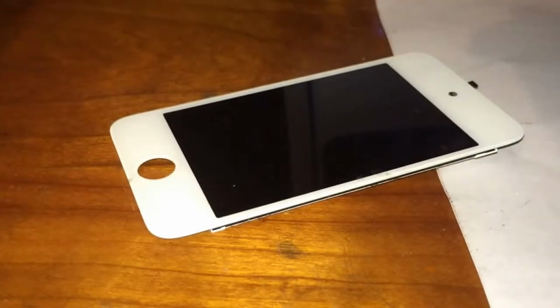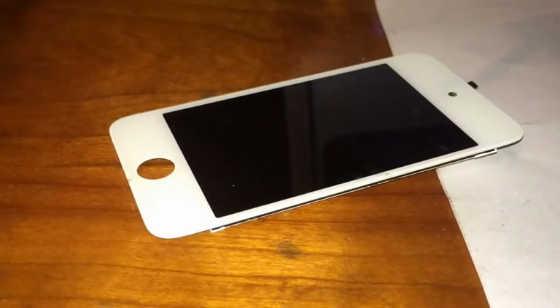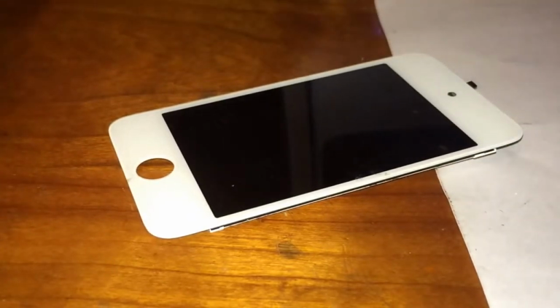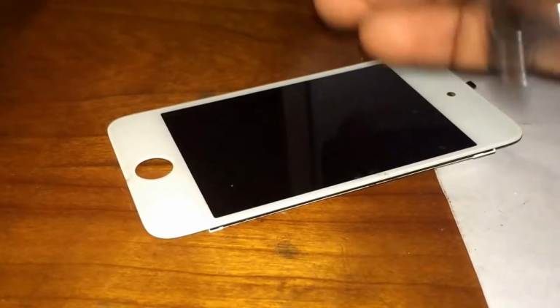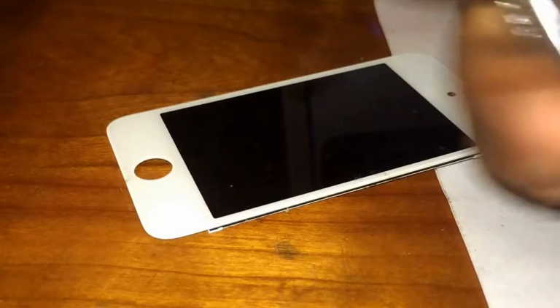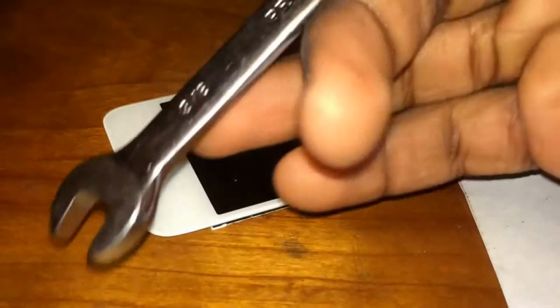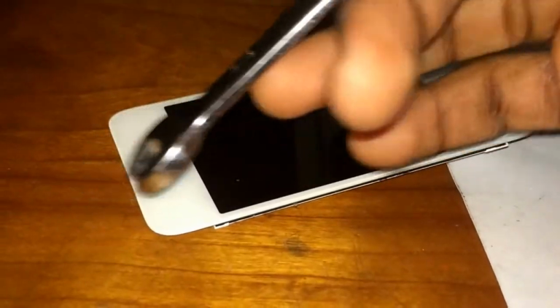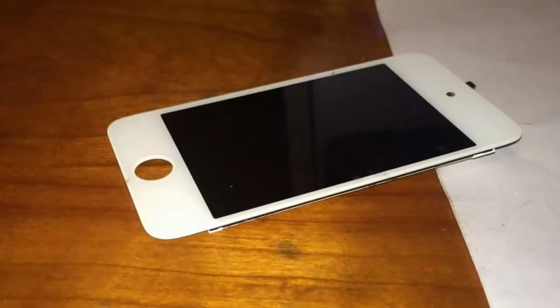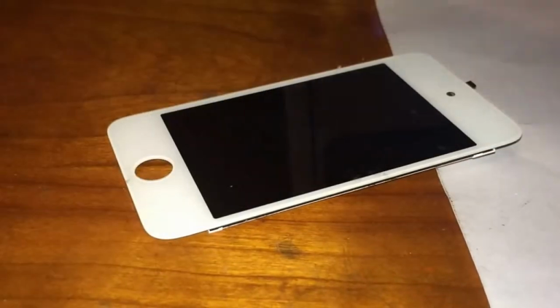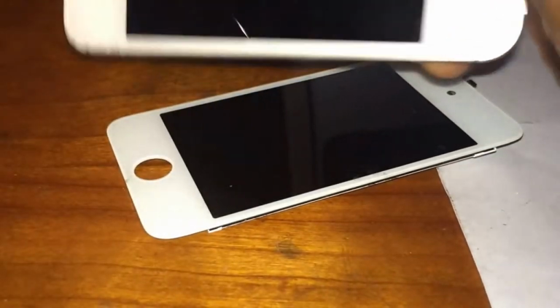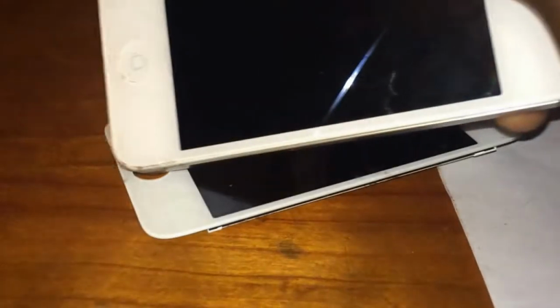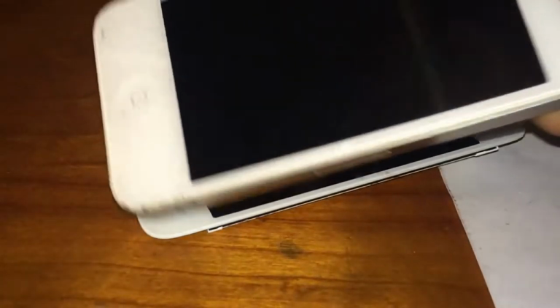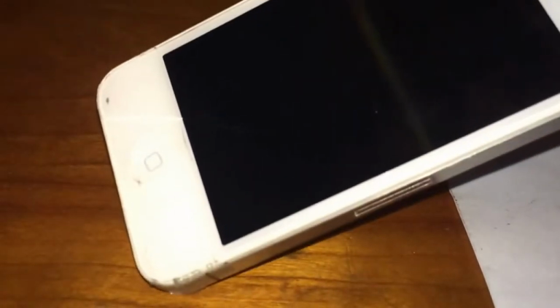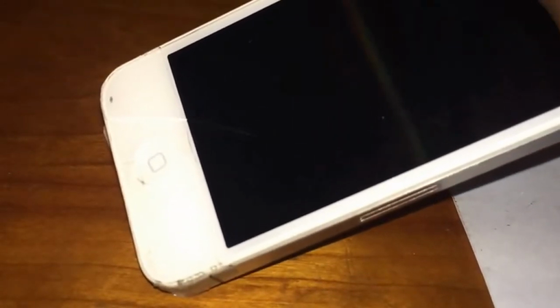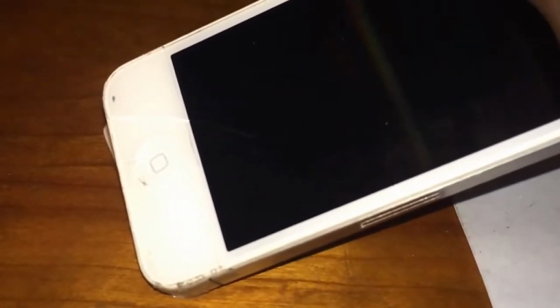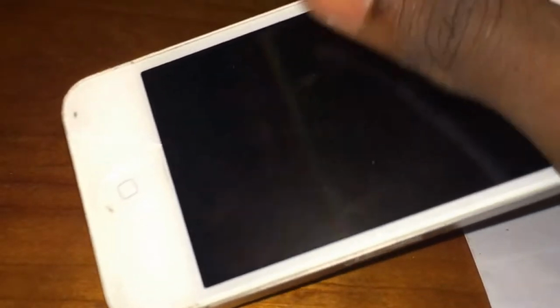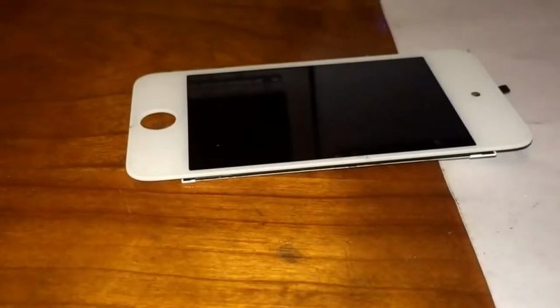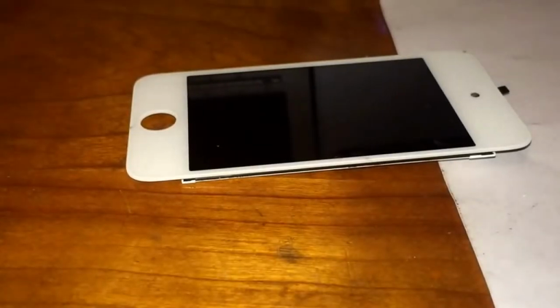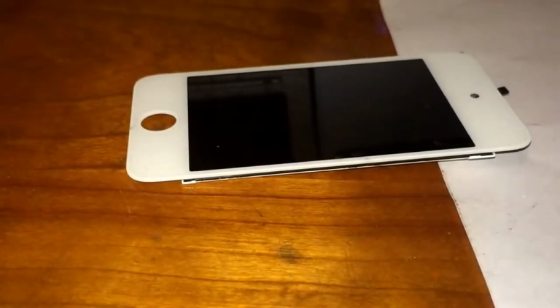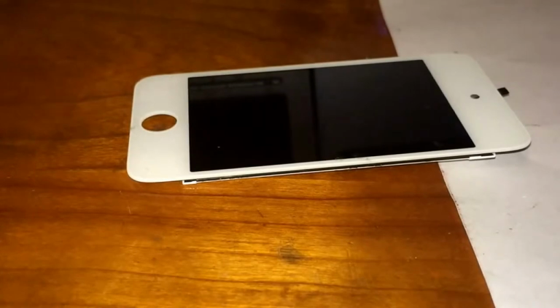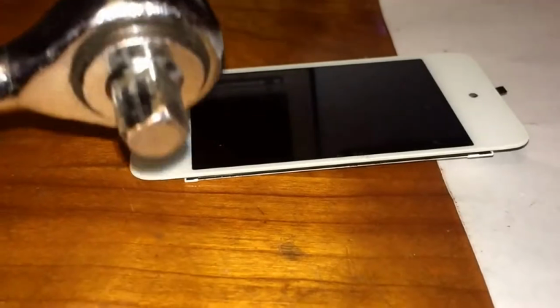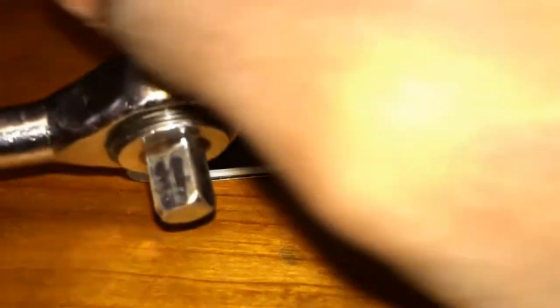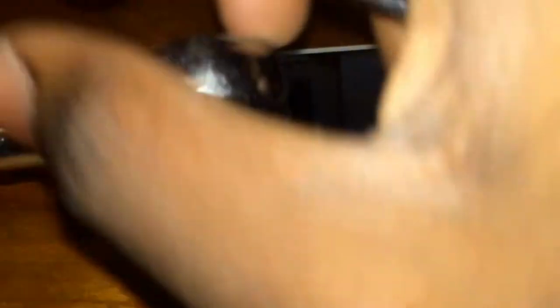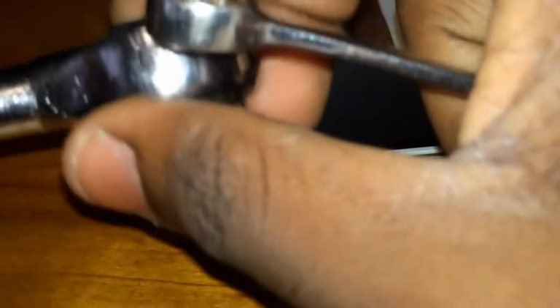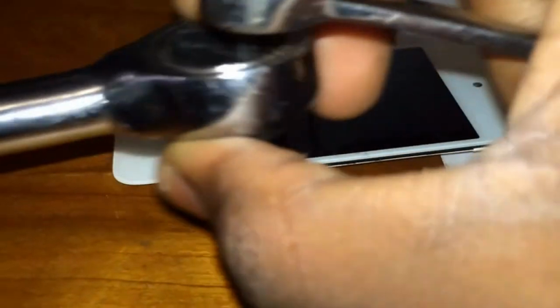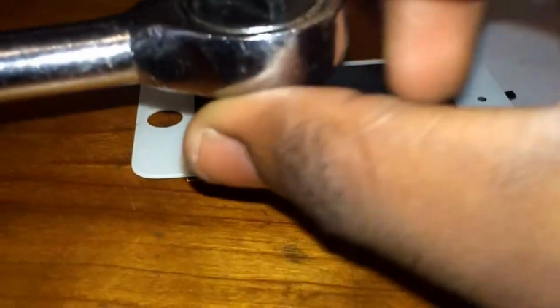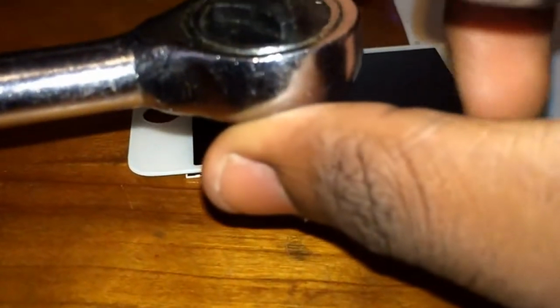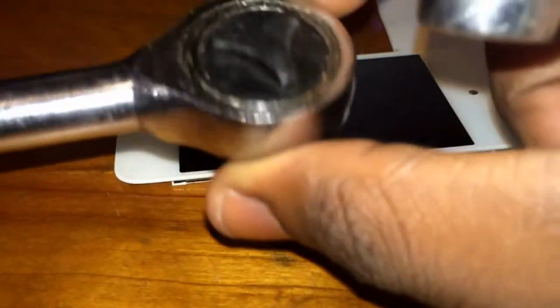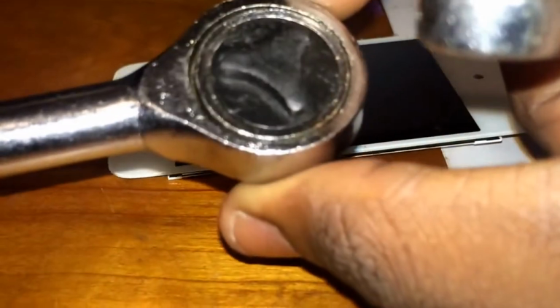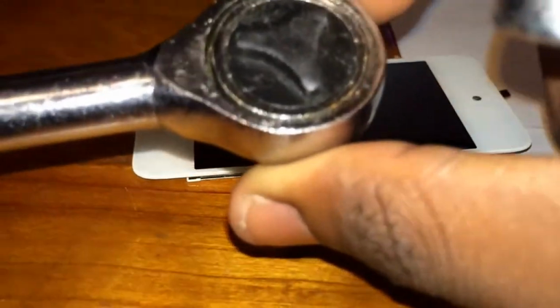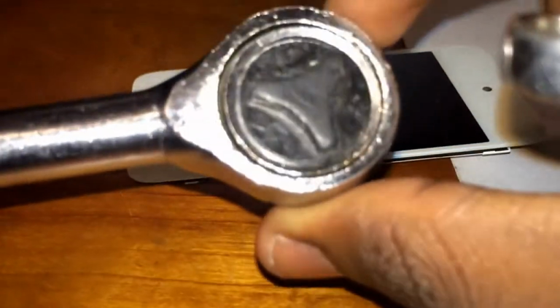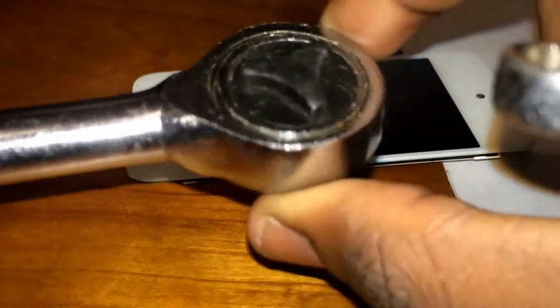So the first contestant will be a ranch, second will be the iPhone 4S. Last but not least, Big Hammer Daddy — that's what I'll call it.